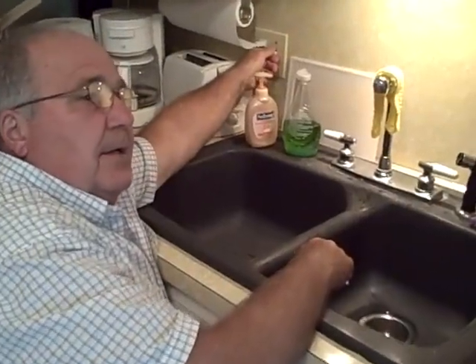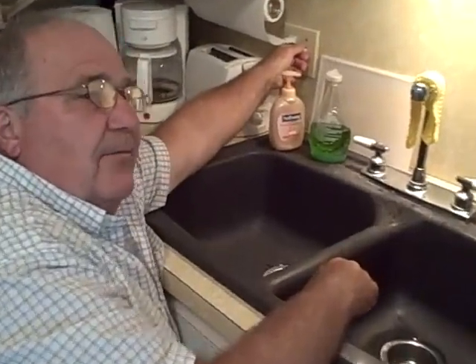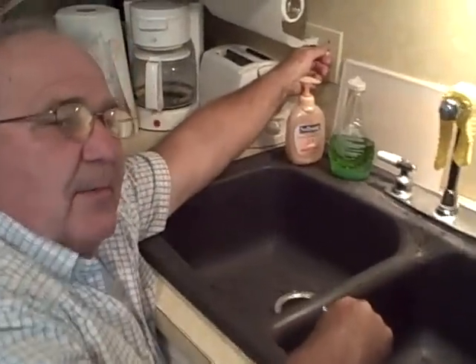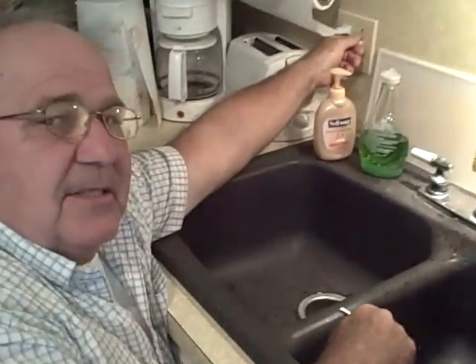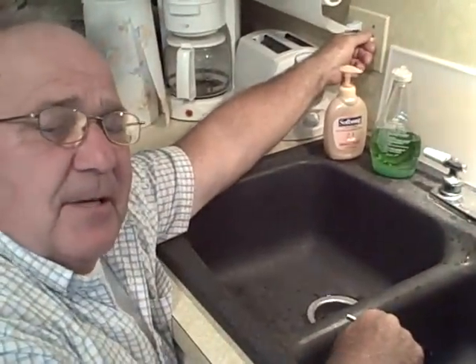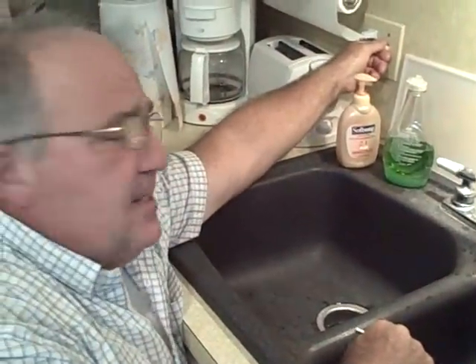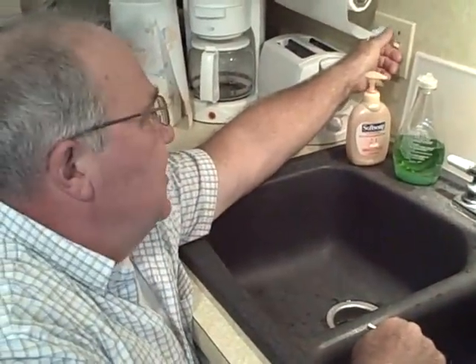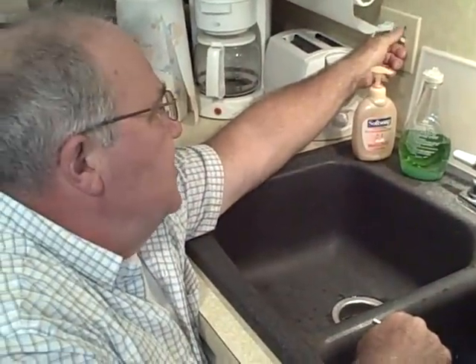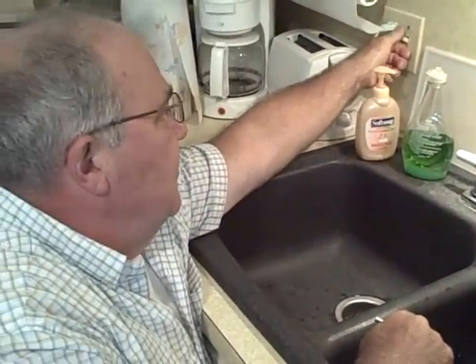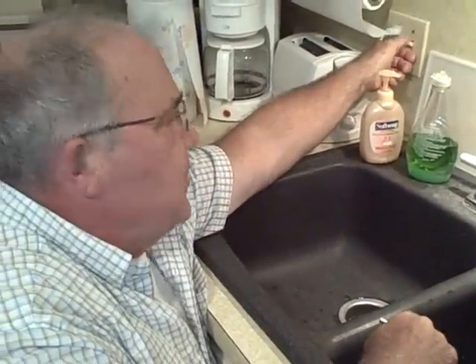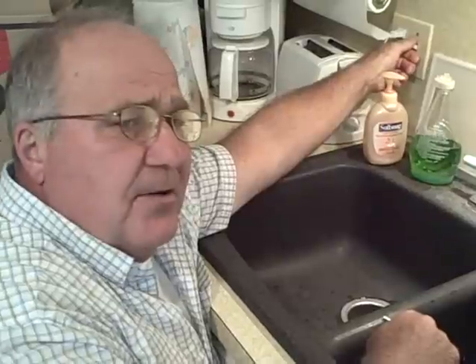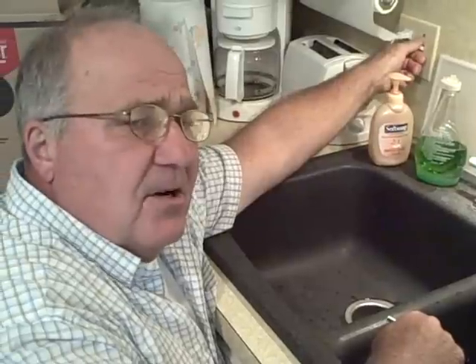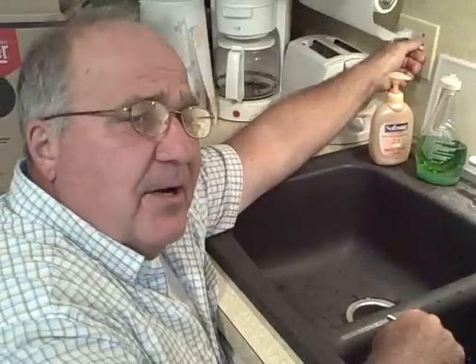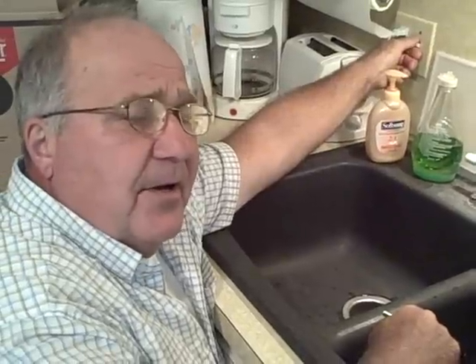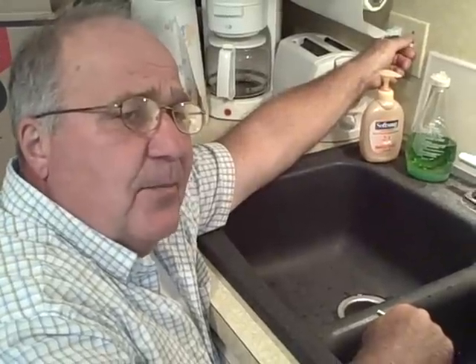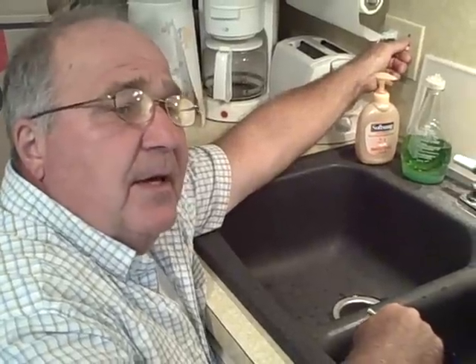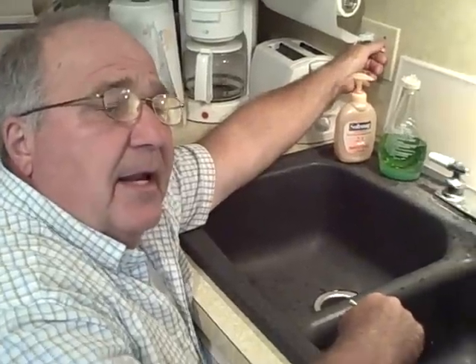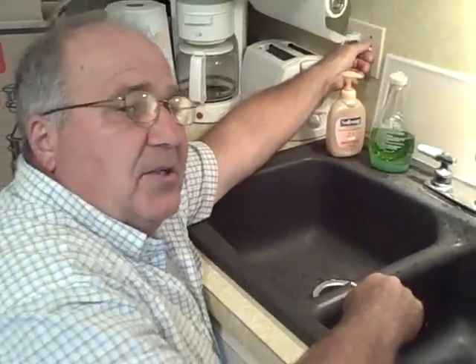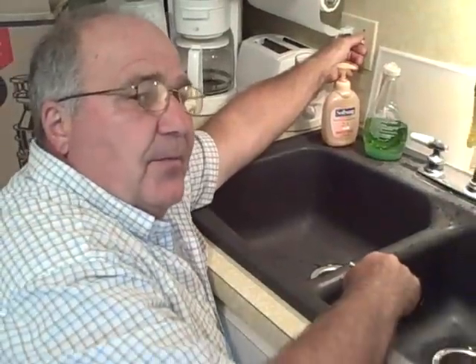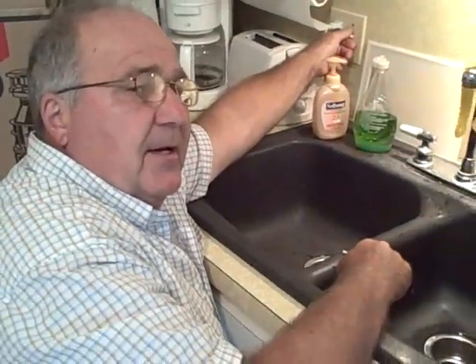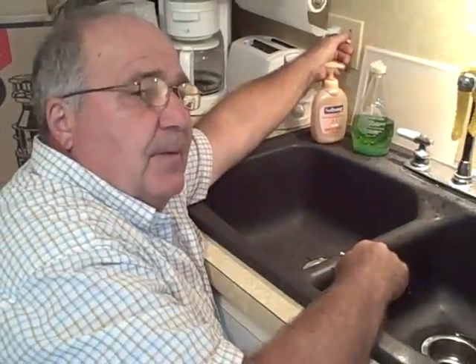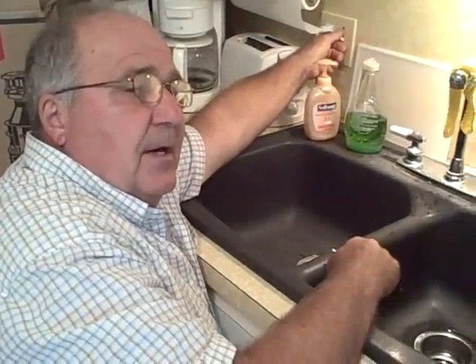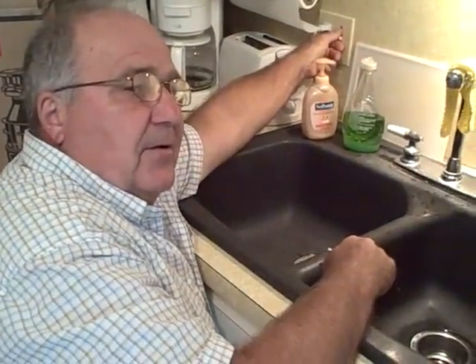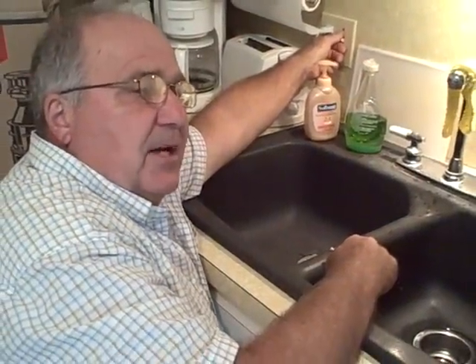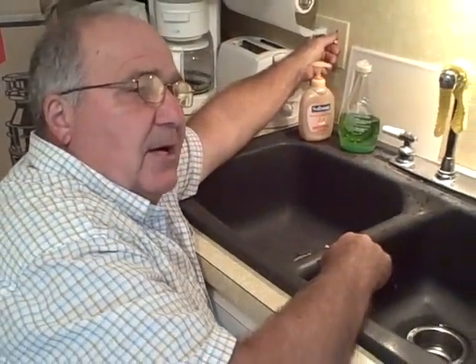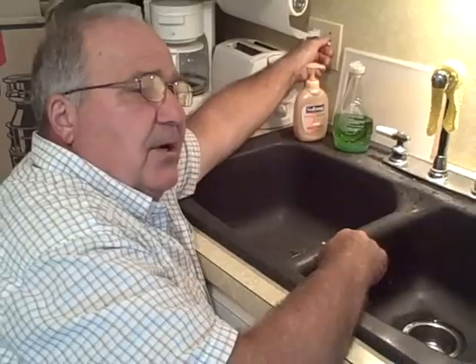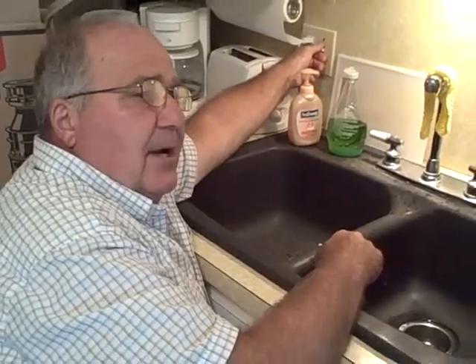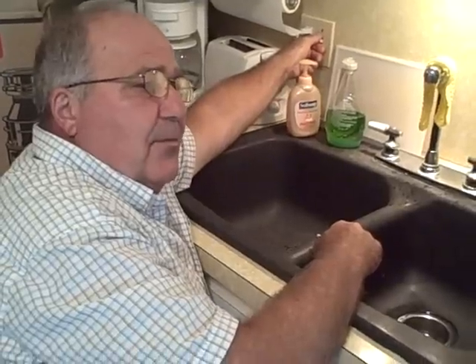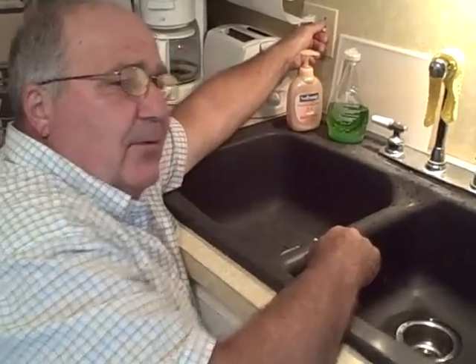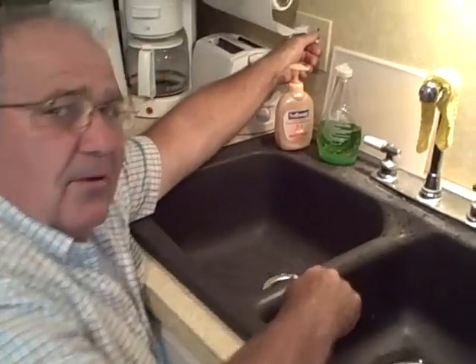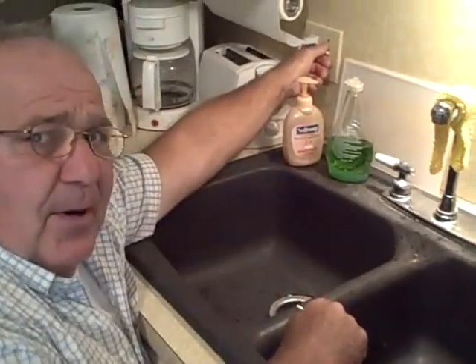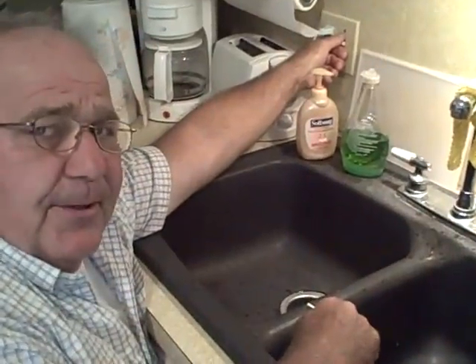Now we've come into some success turning those off because when I turn this on we don't hear the hum. I'll check with my electrical checker as we go, but I think we've solved the problem here.